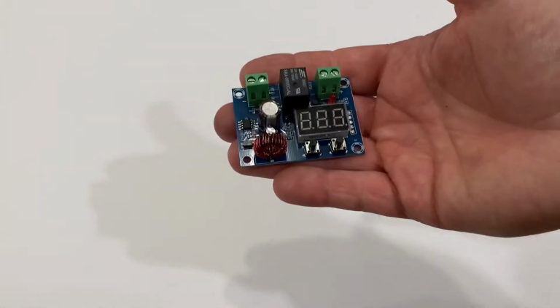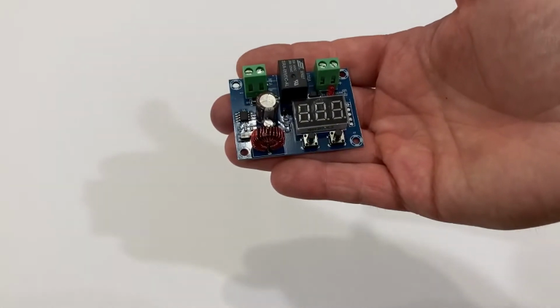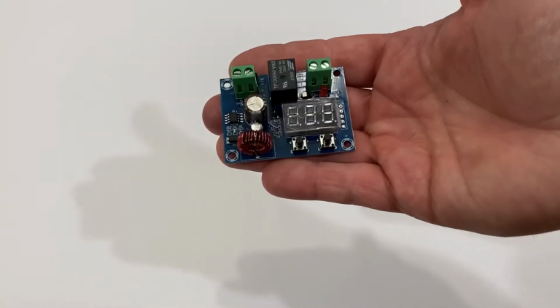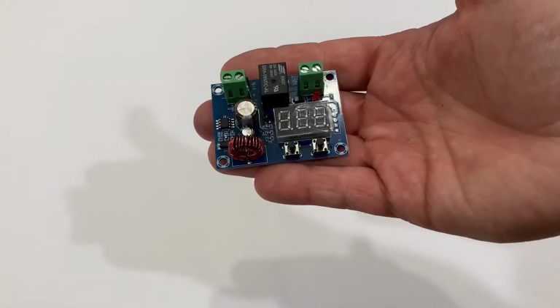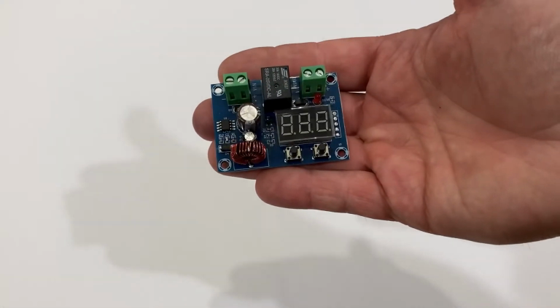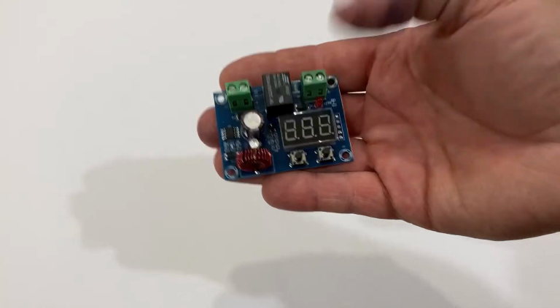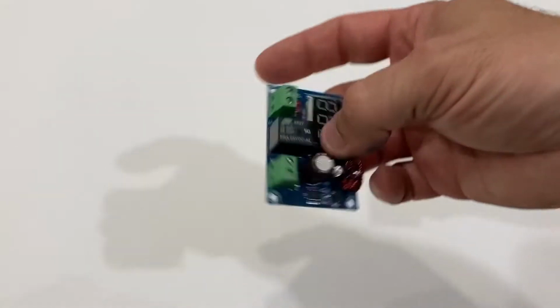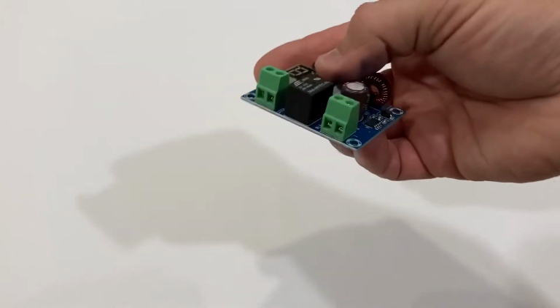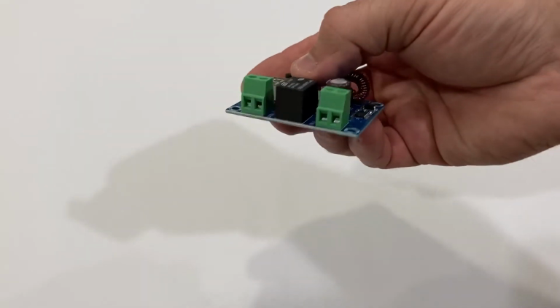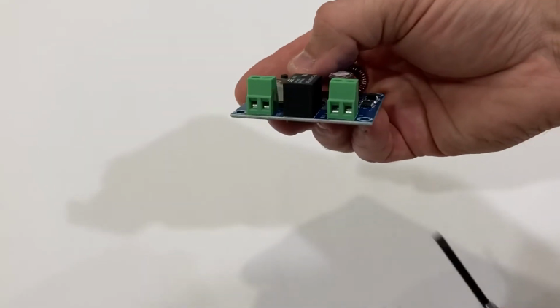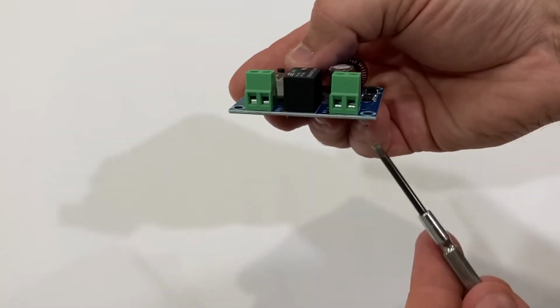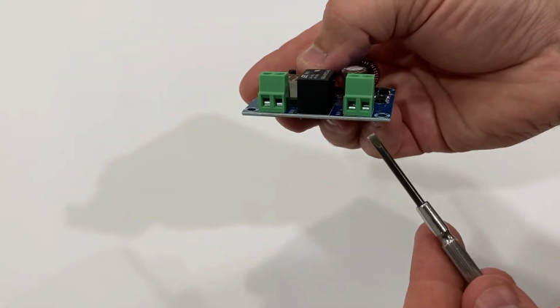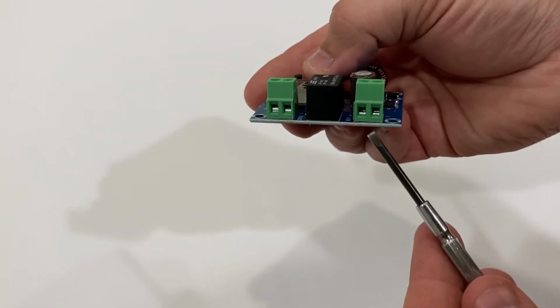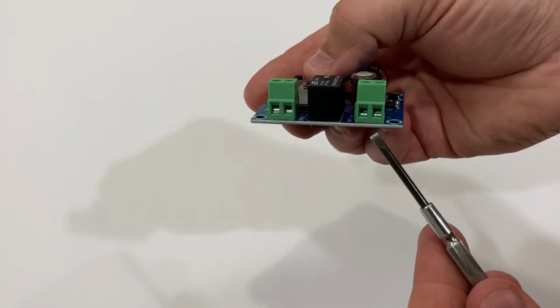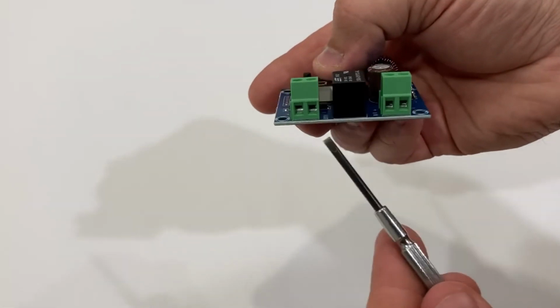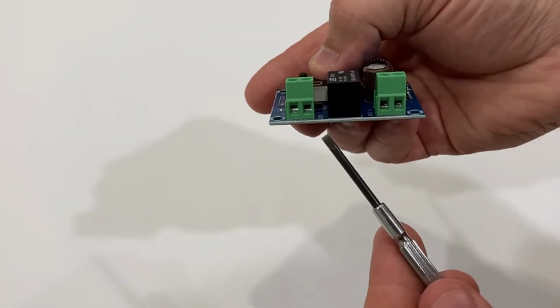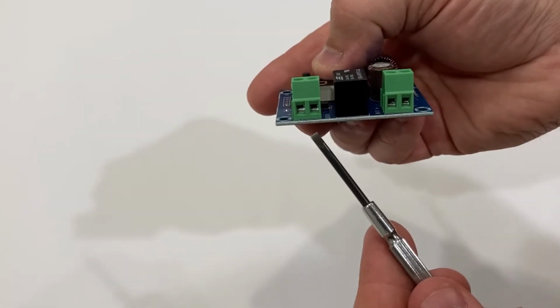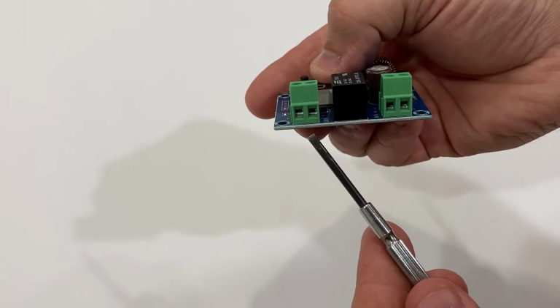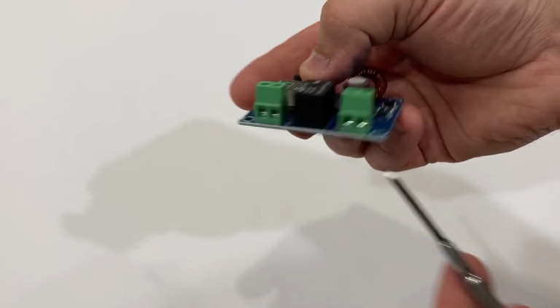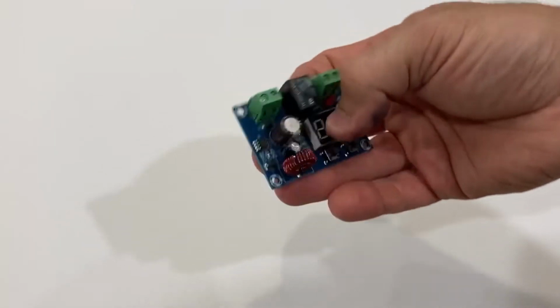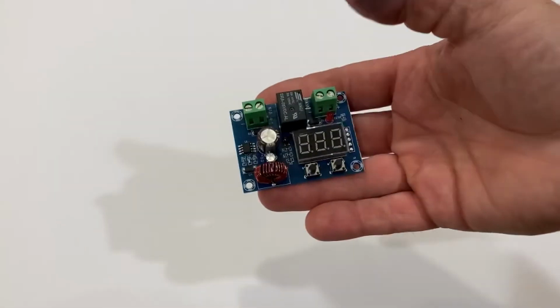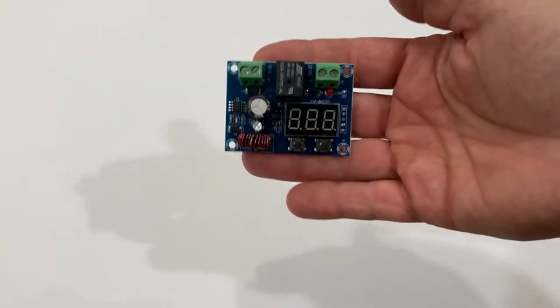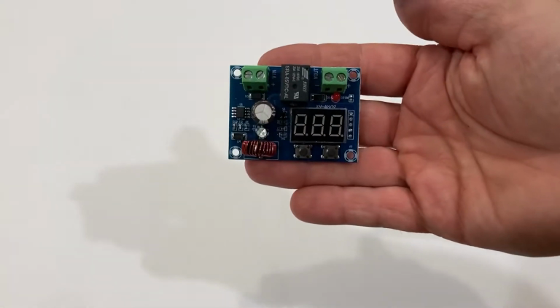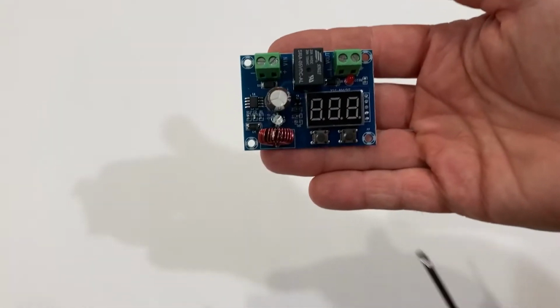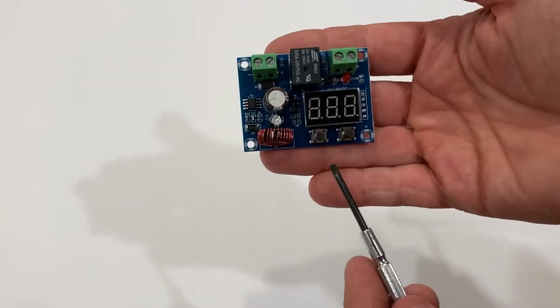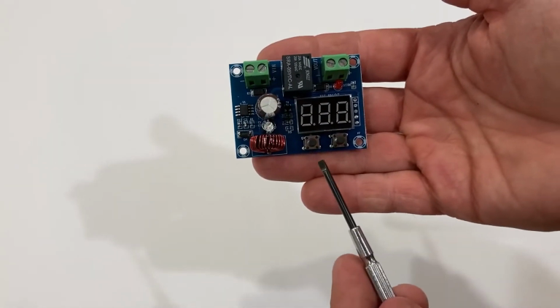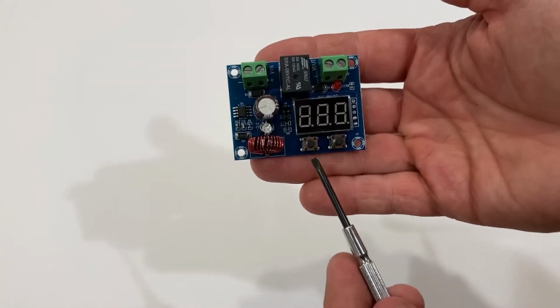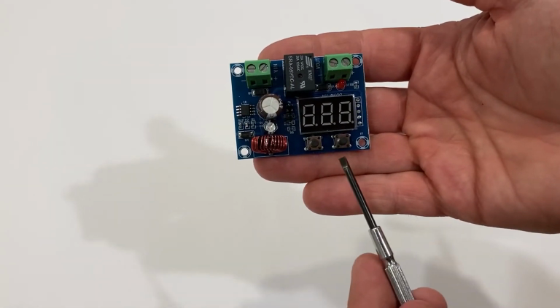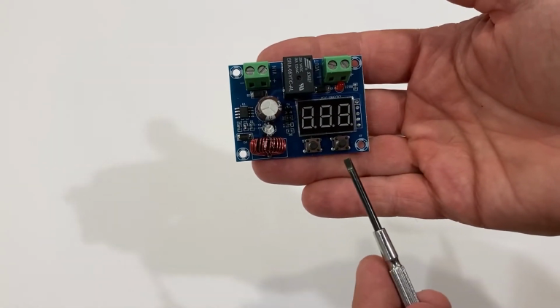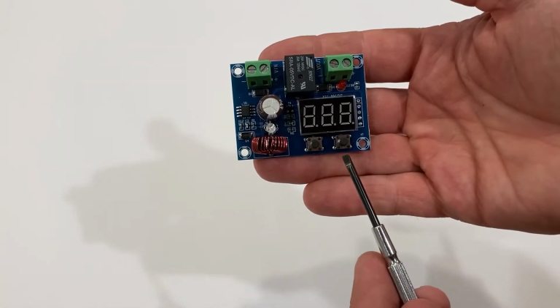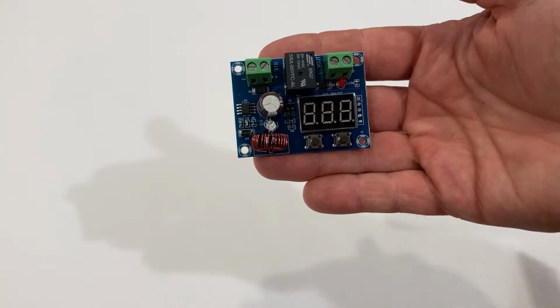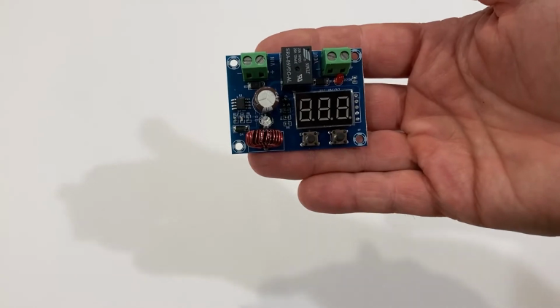Enter the low voltage circuit protection board. We've got the battery inputs, we've got the powered outputs, we've got our low voltage cut-off button, and we've got our differential button.